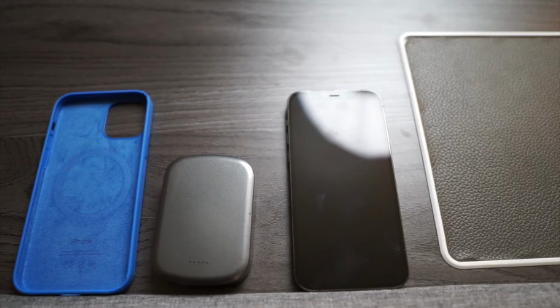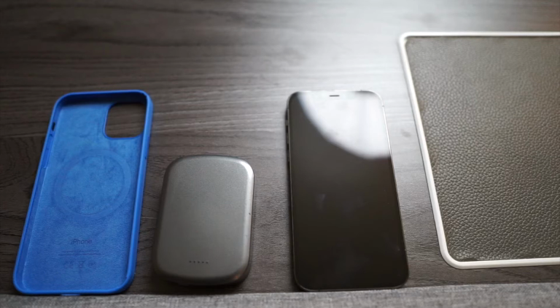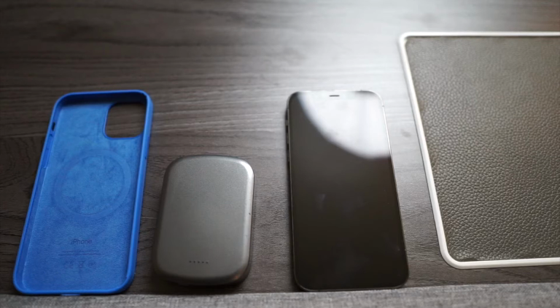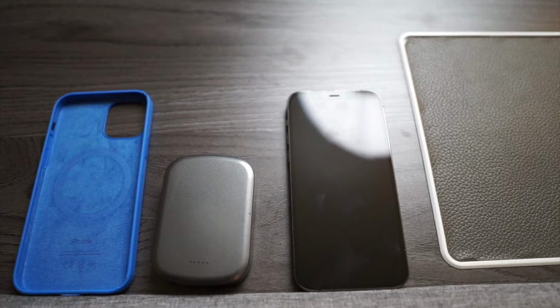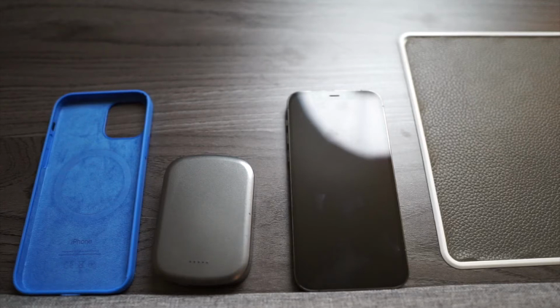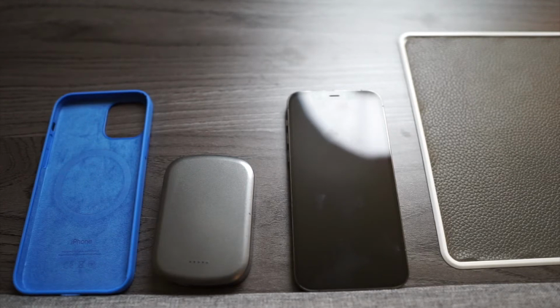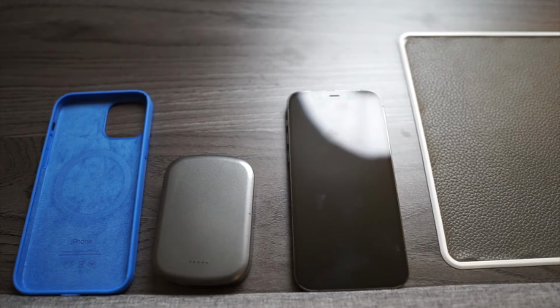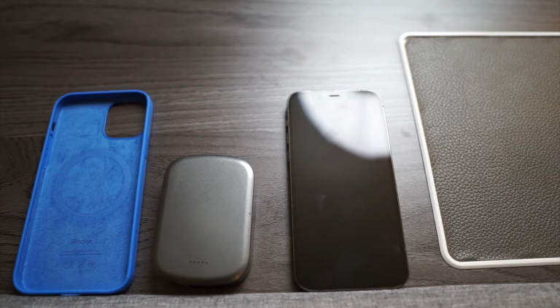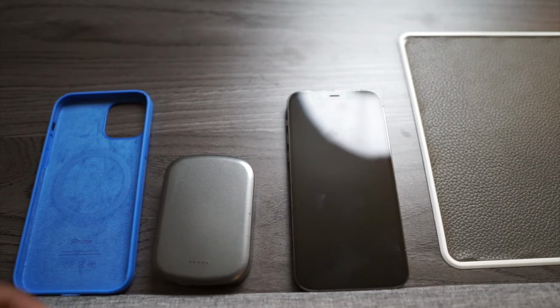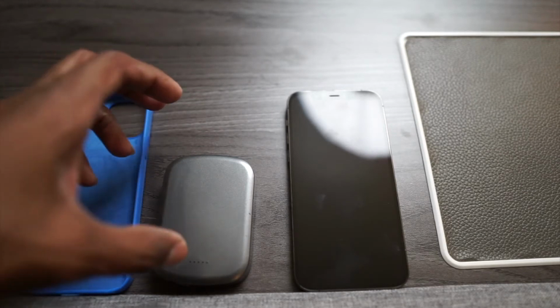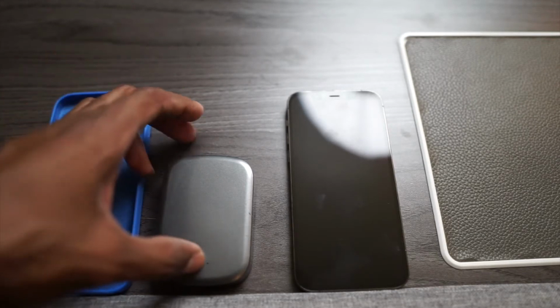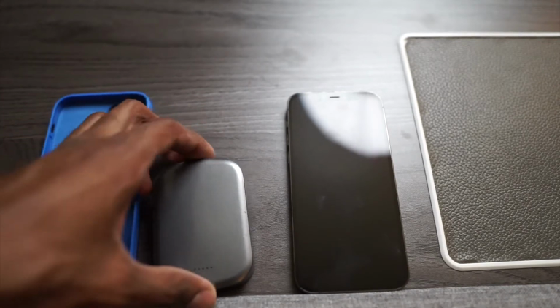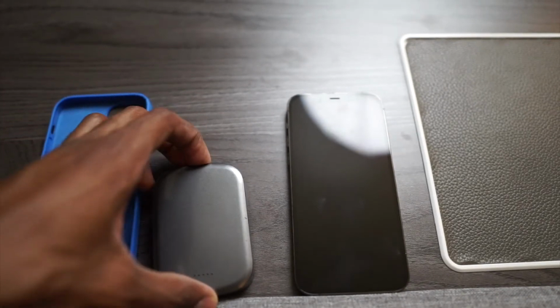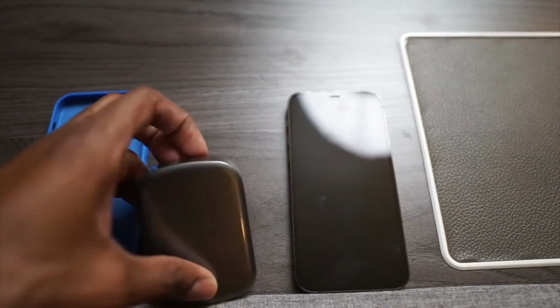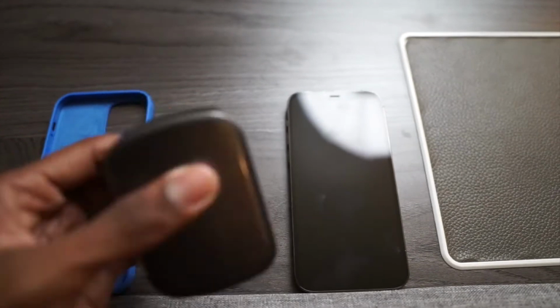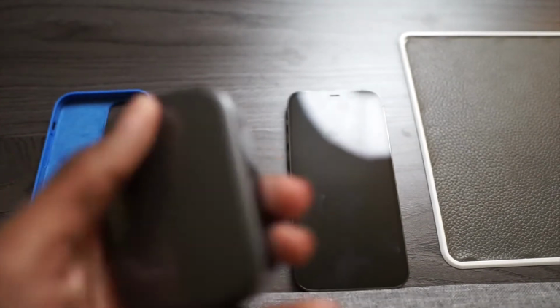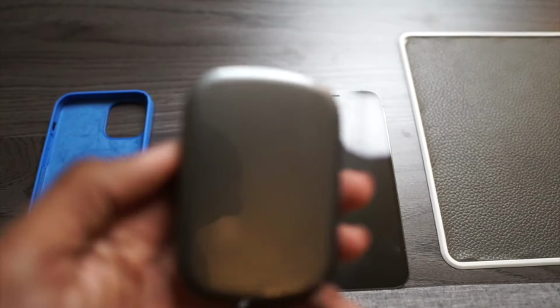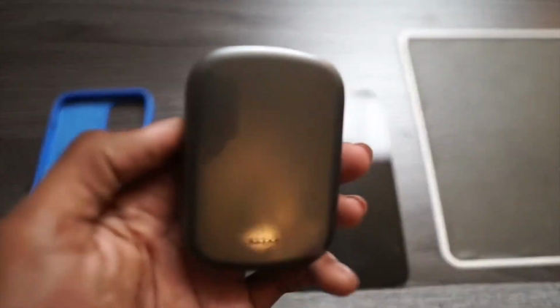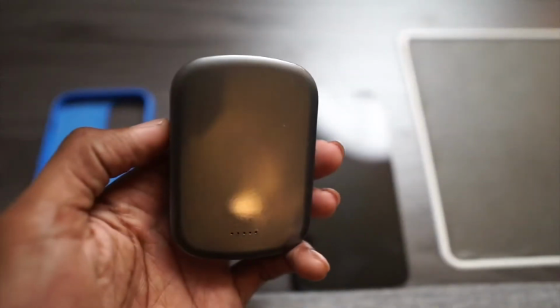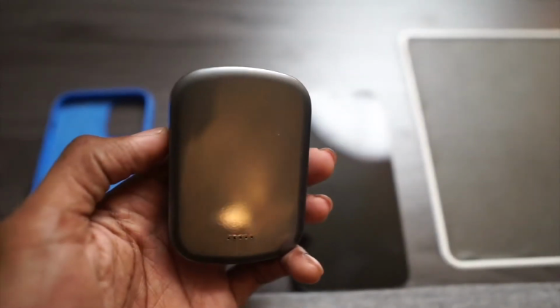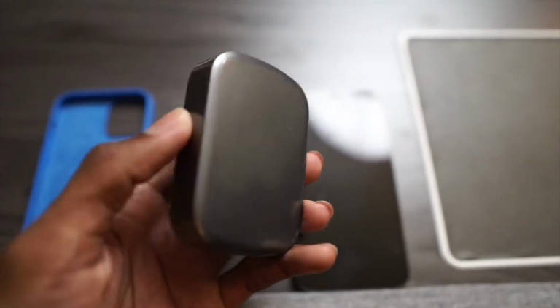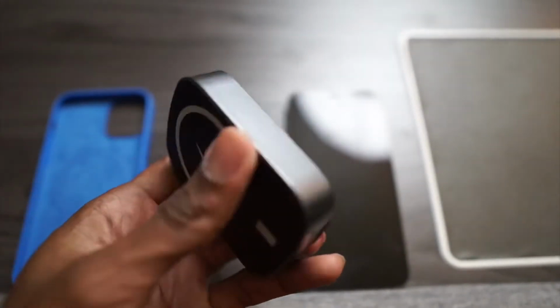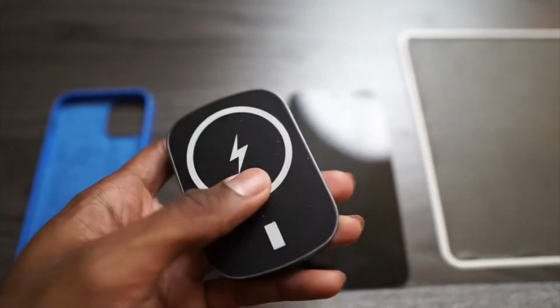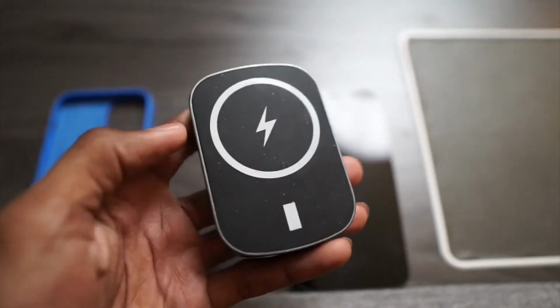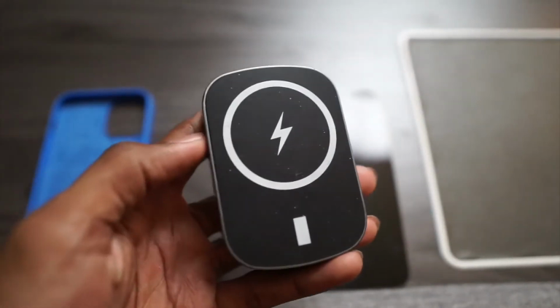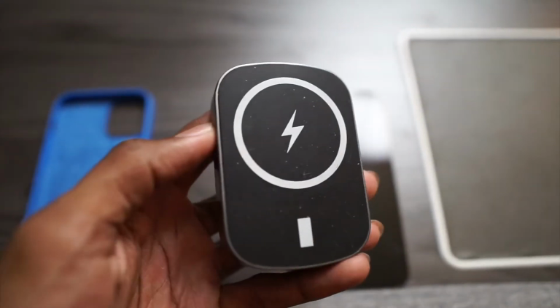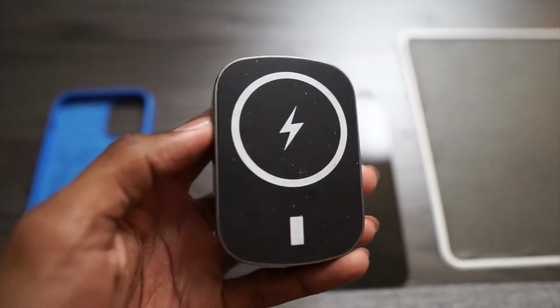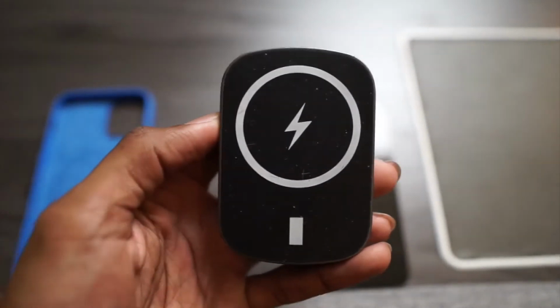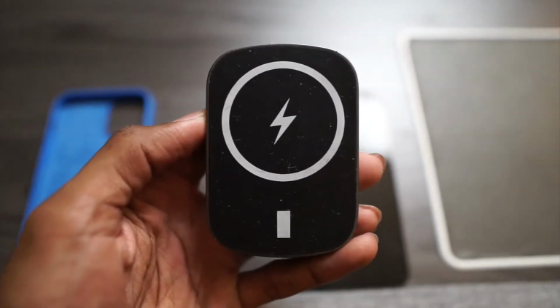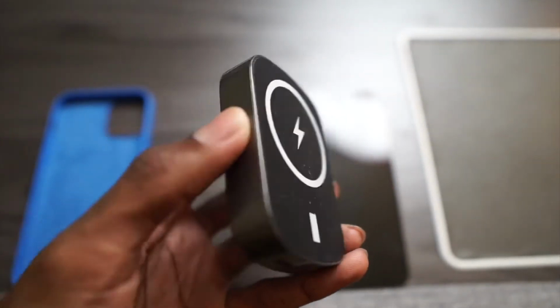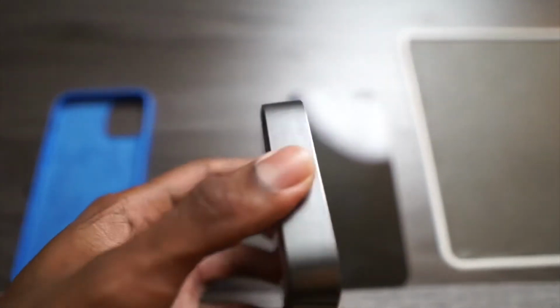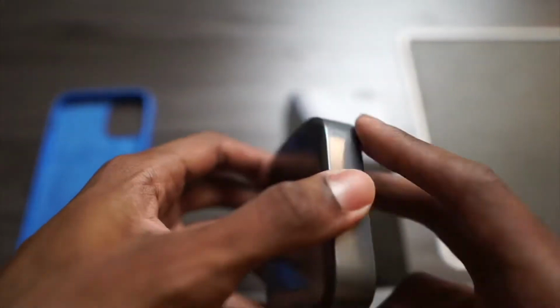What's good YouTube, it's Tech Talk and I'm back with another video. Today we're going to be getting into a few of my favorite accessories for the iPhone, iPad, and Apple Watch. So let's get into it.